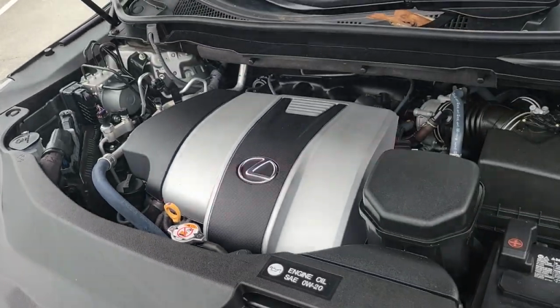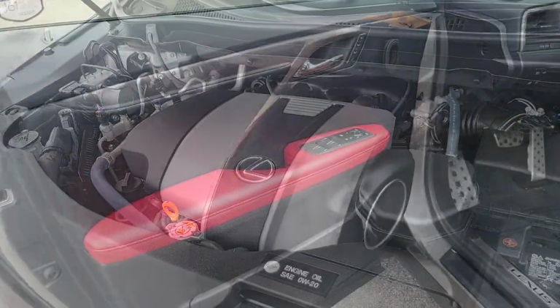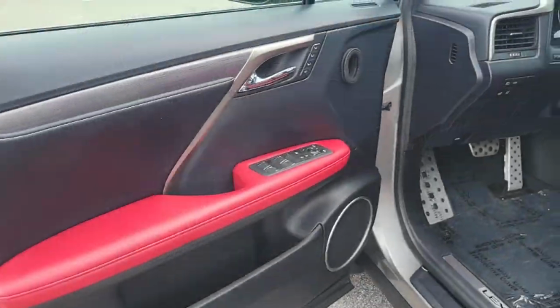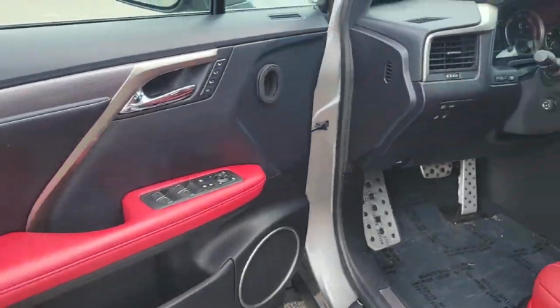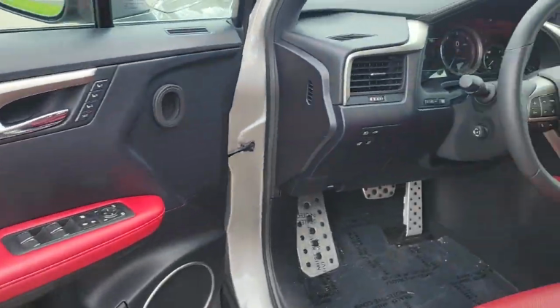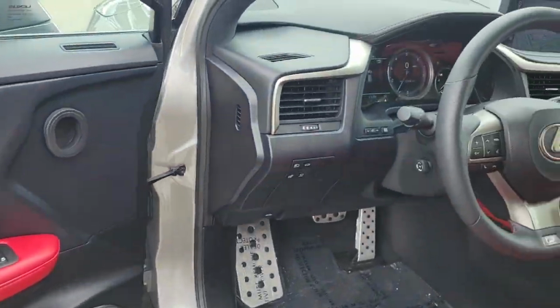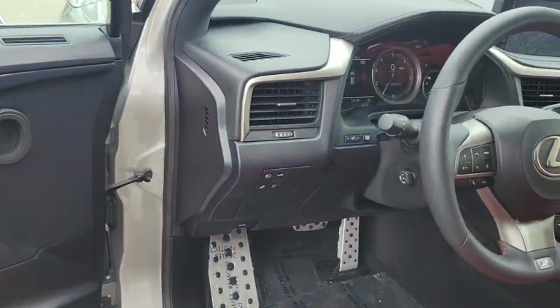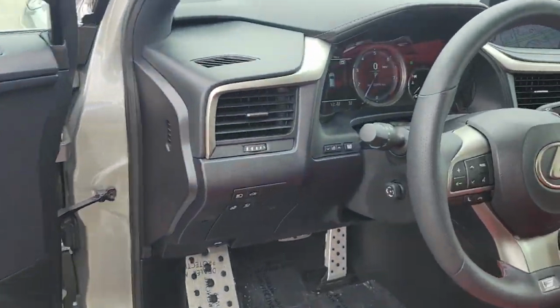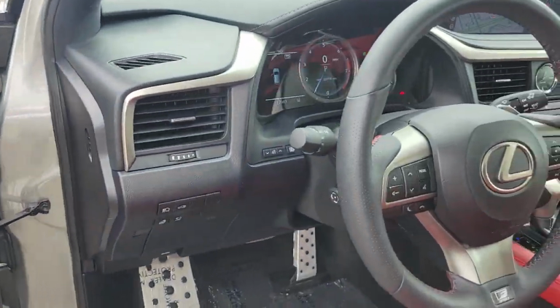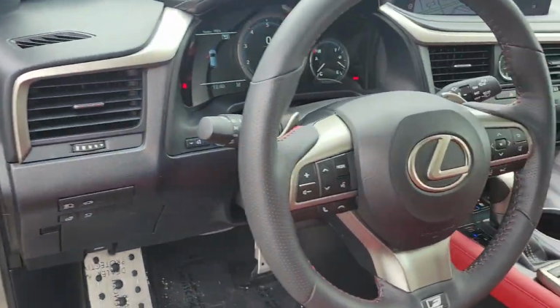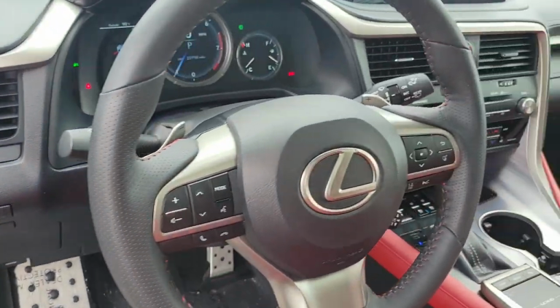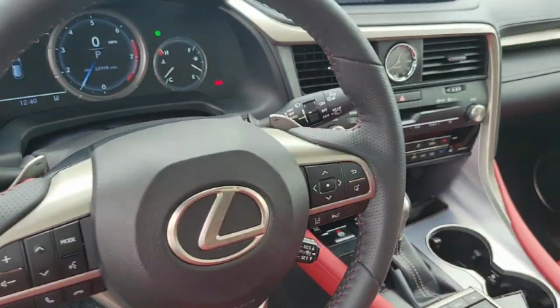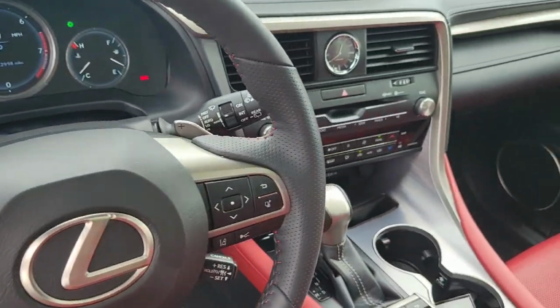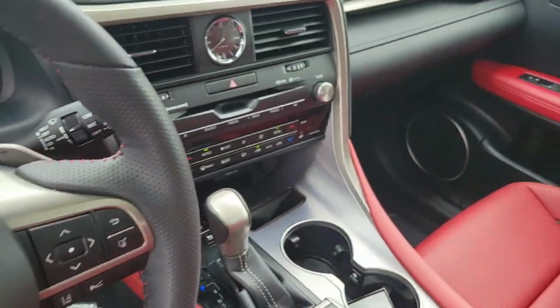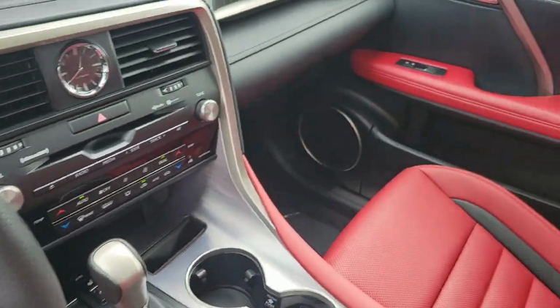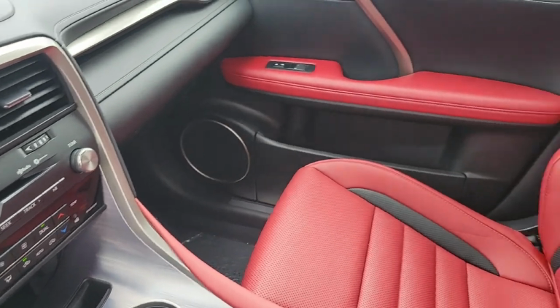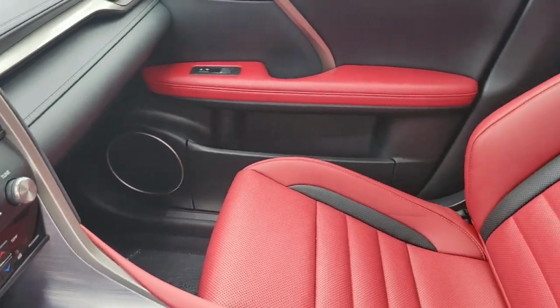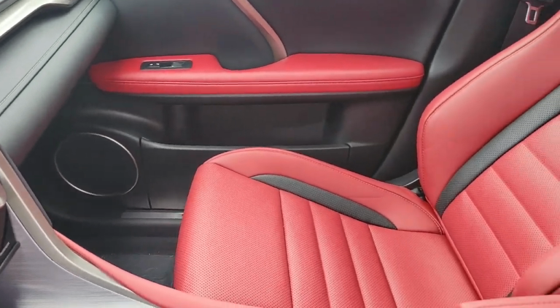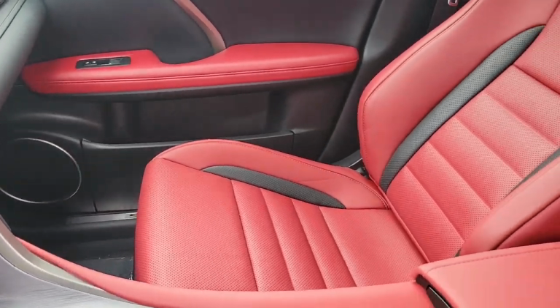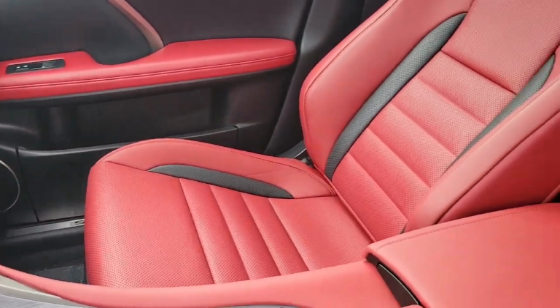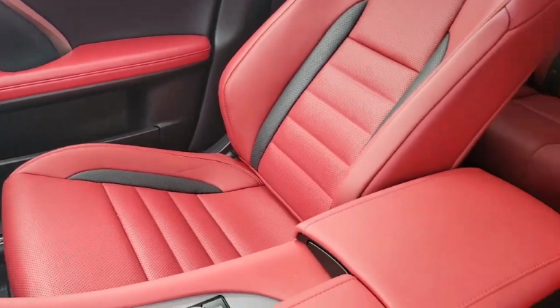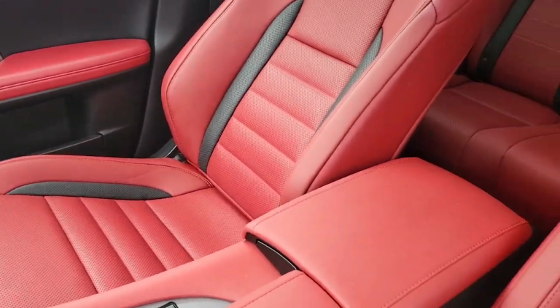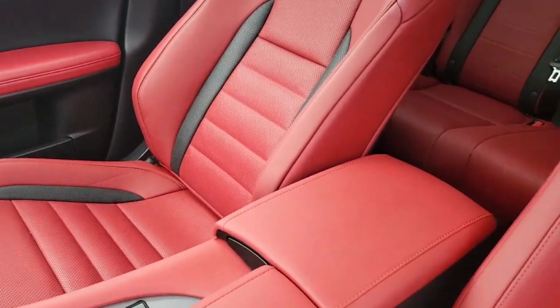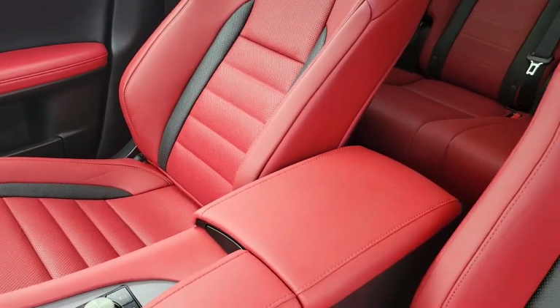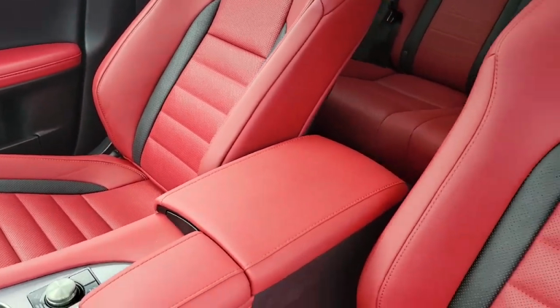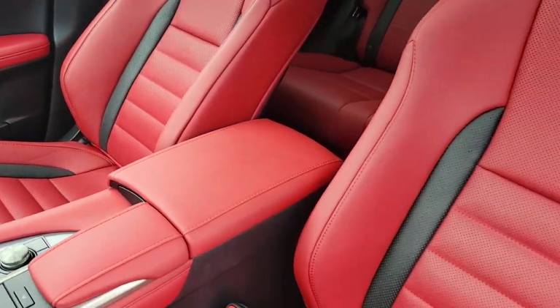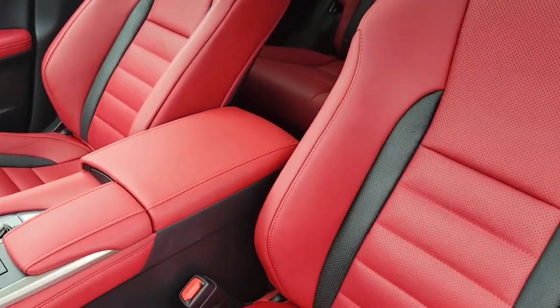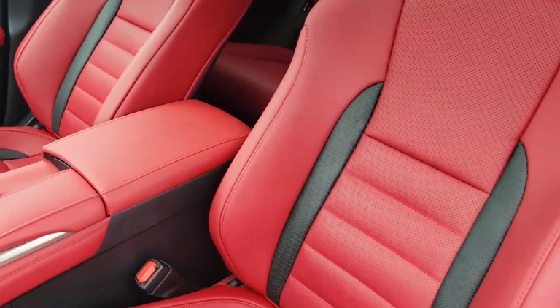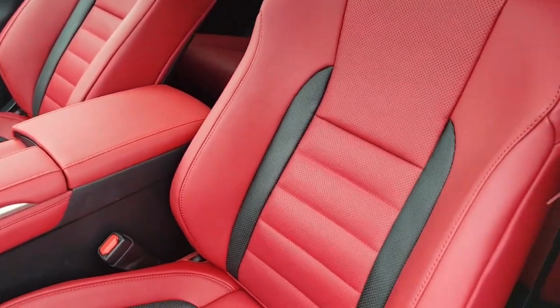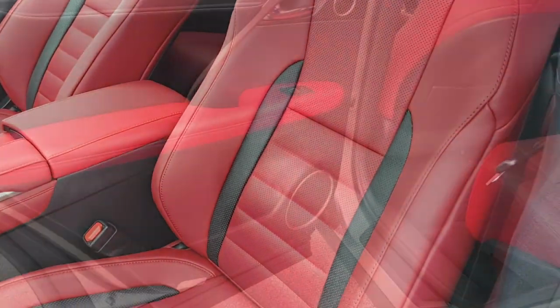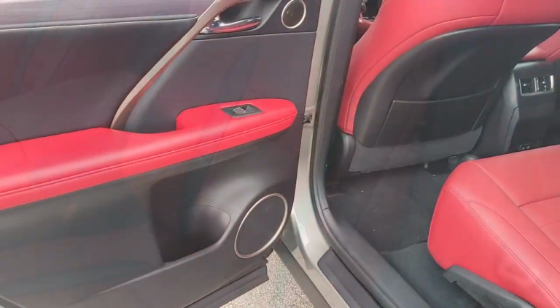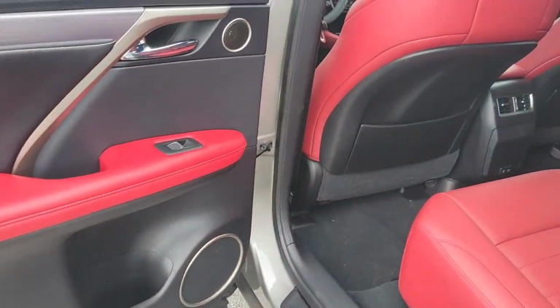This front-wheel drive 8-speed automatic transmission vehicle is equipped with a 3.5 liter V6 engine and receives a combined fuel economy rating of 22 miles per gallon.